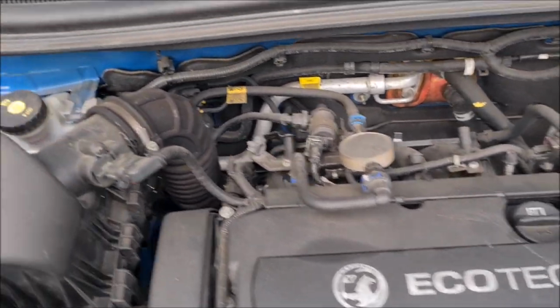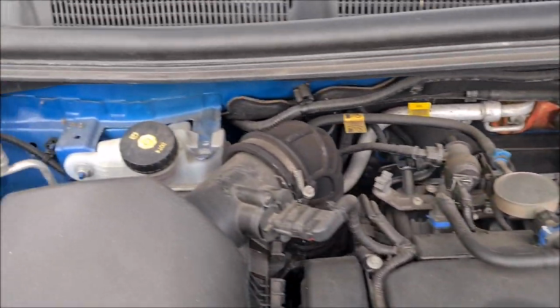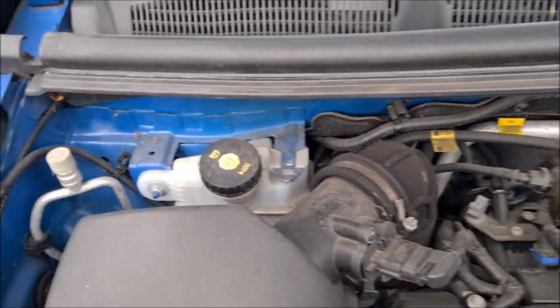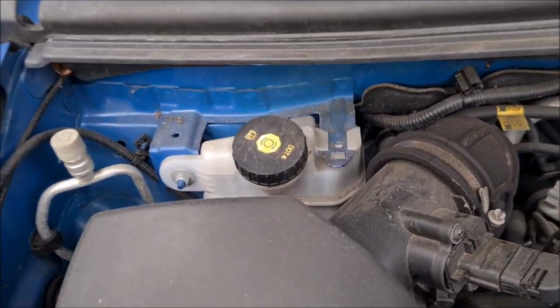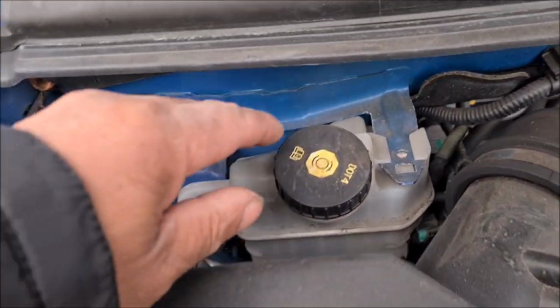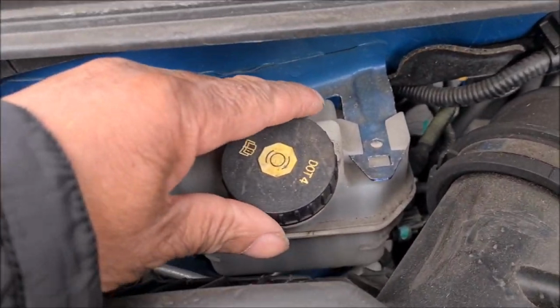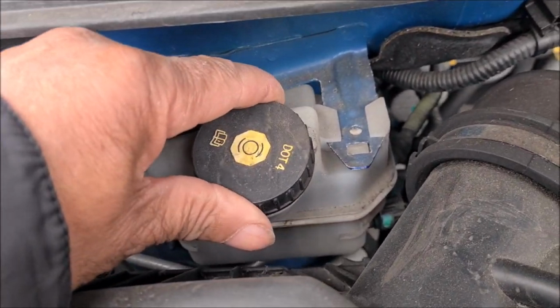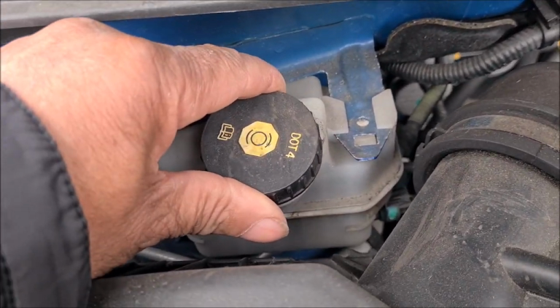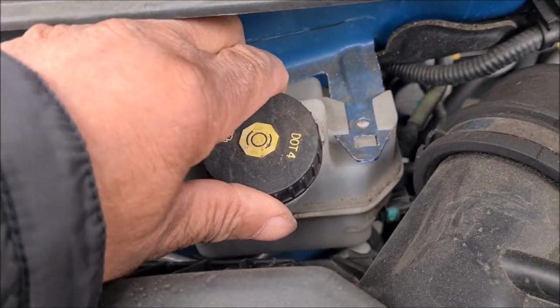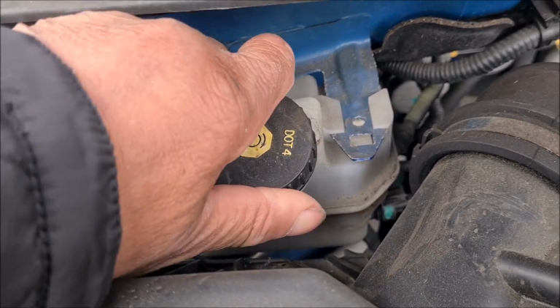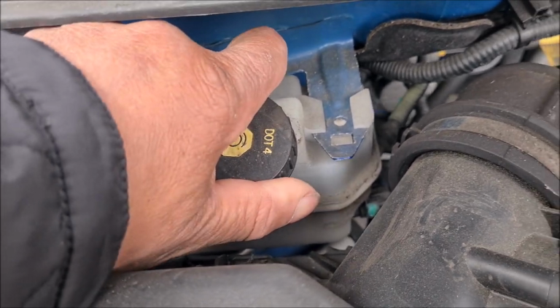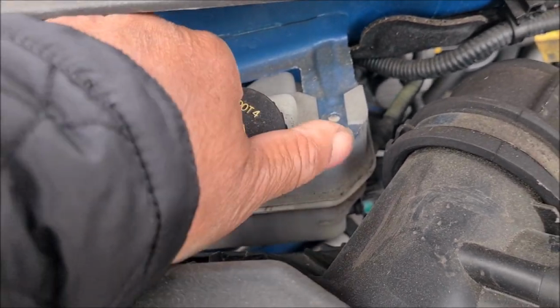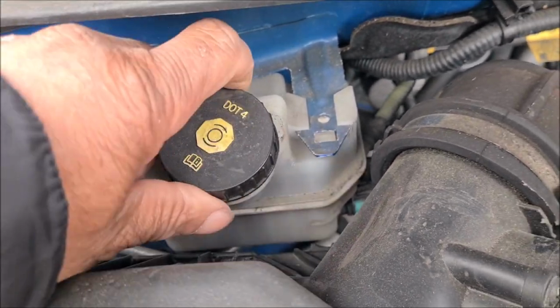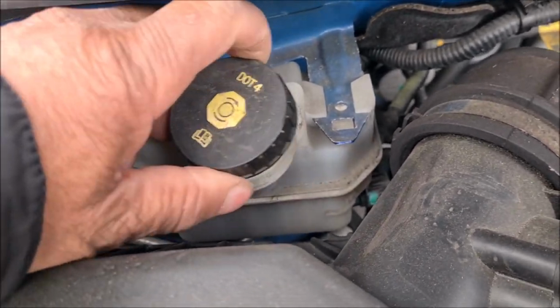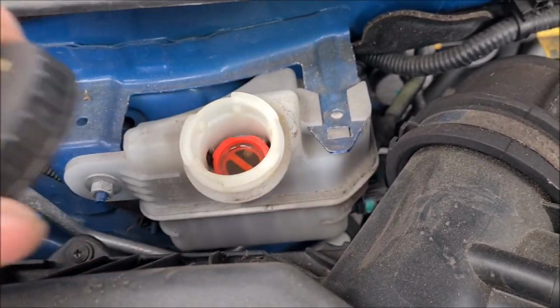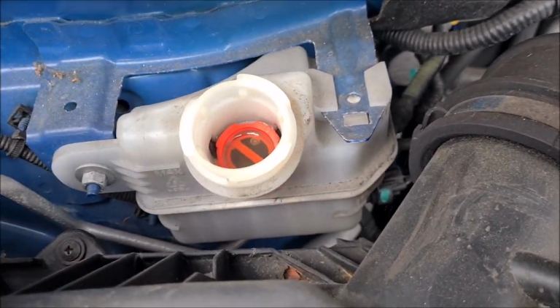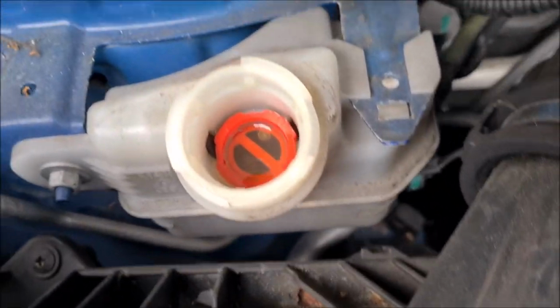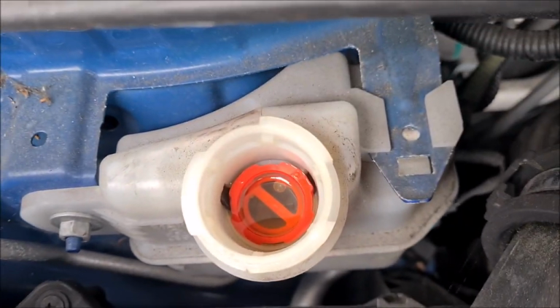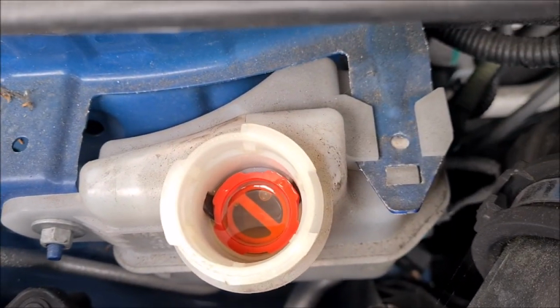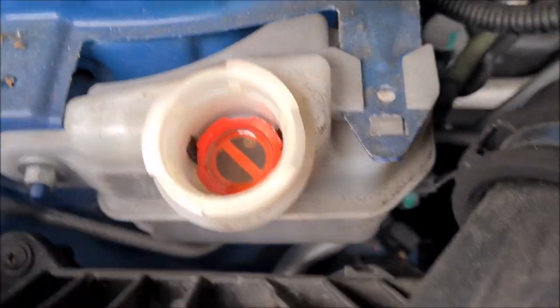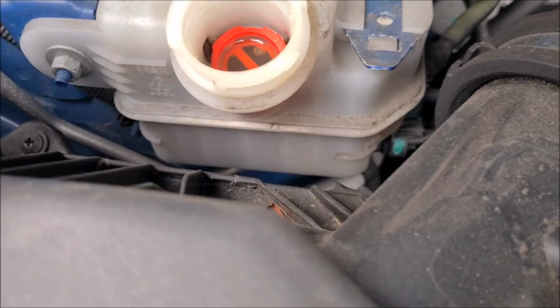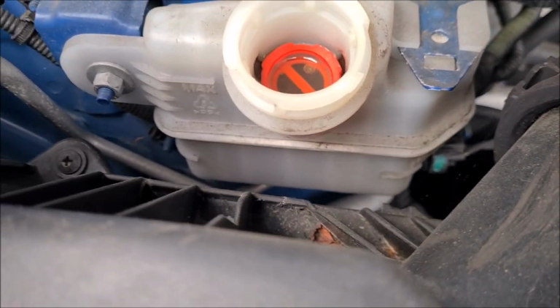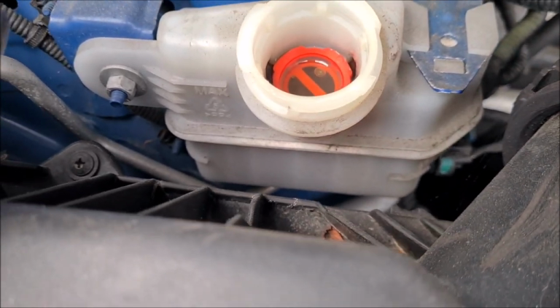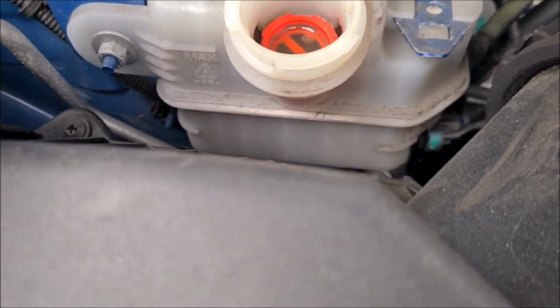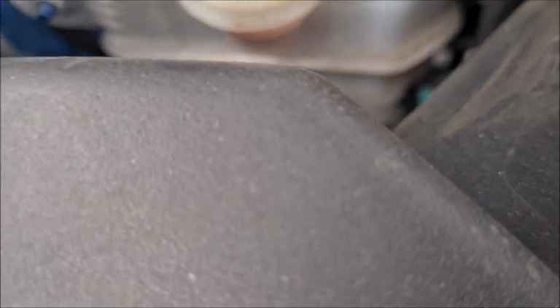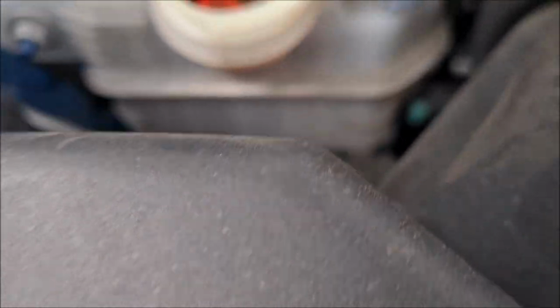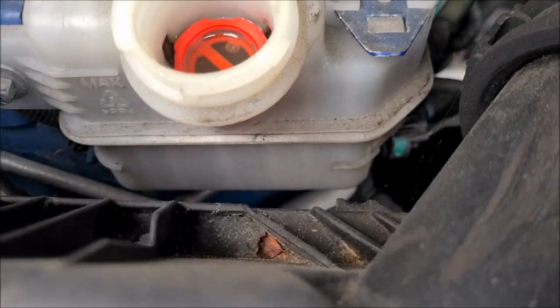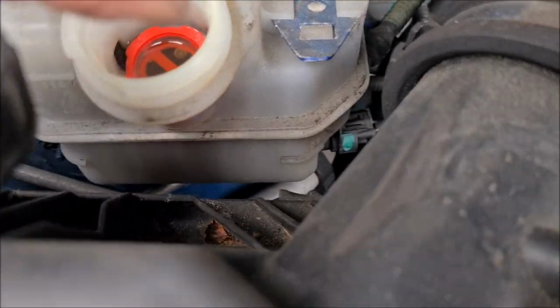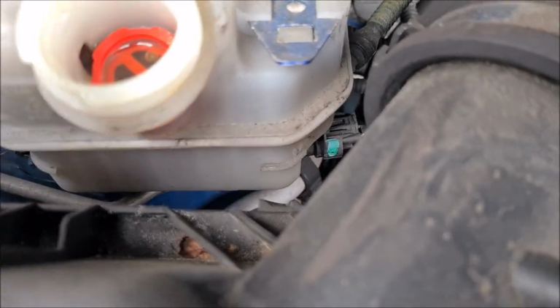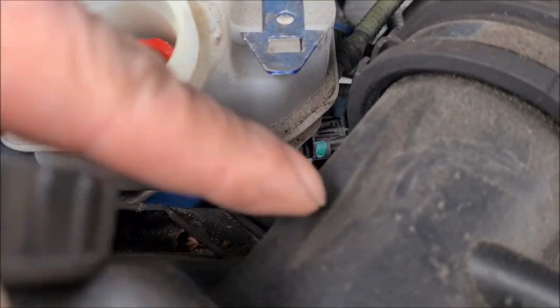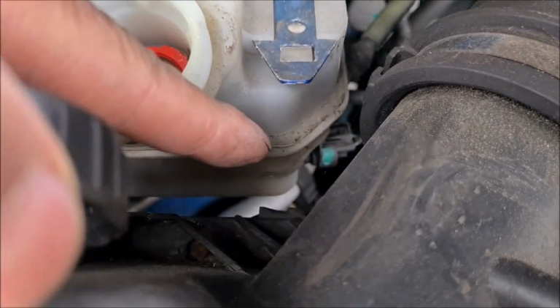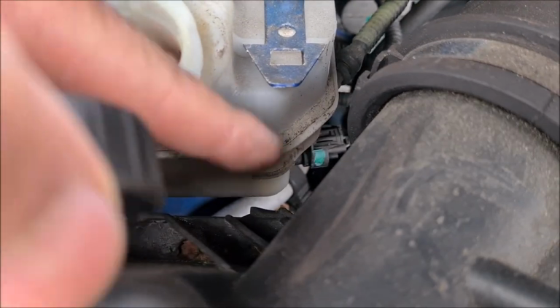Over here is where you have your brake fluid. It just unscrews — twist and pop it up. If your brake fluid level is down, just inside there you can see the mark.